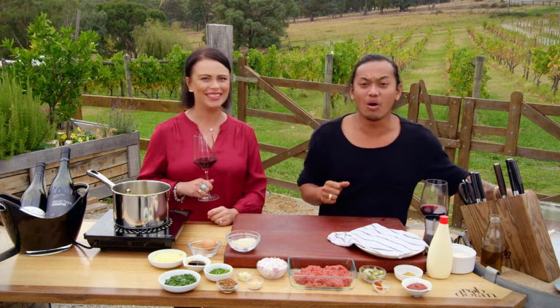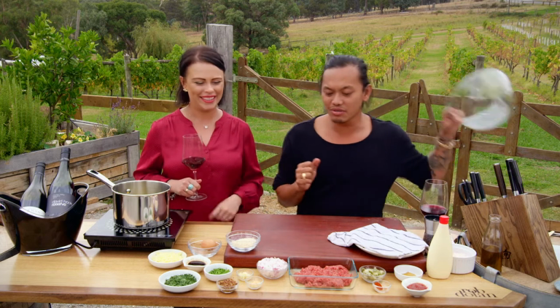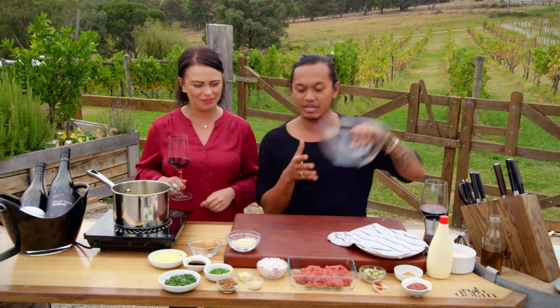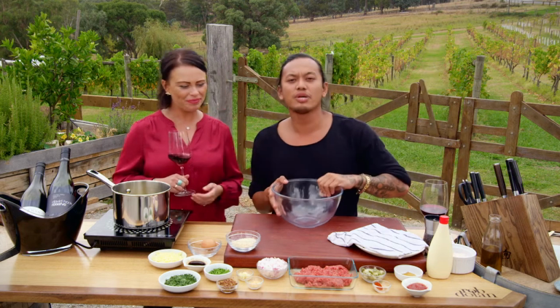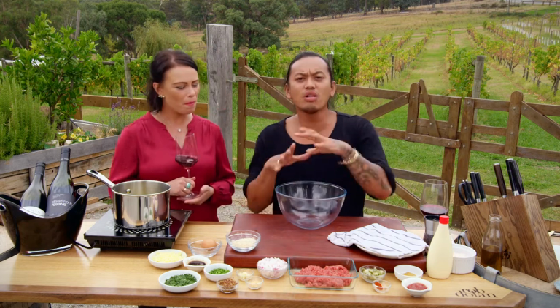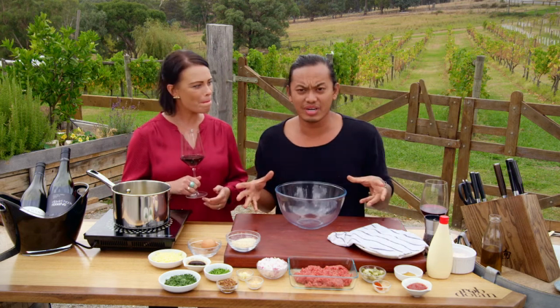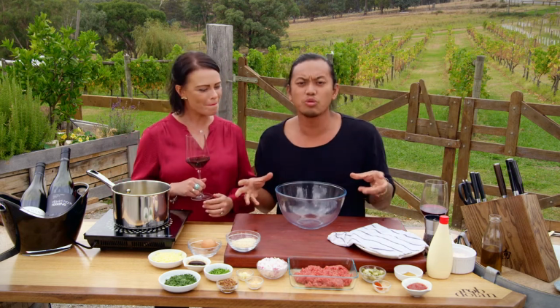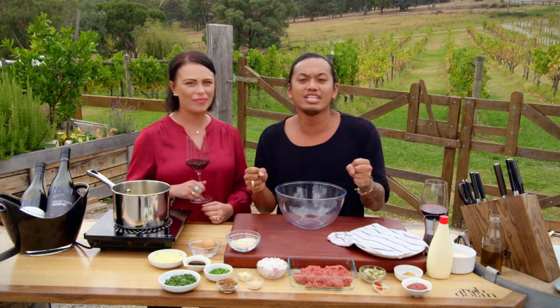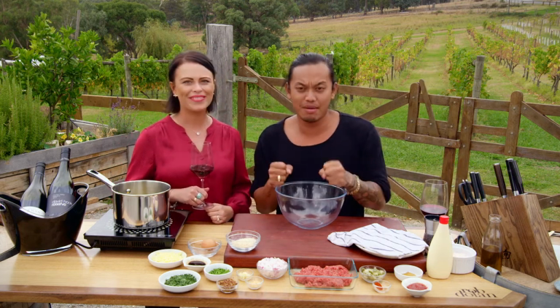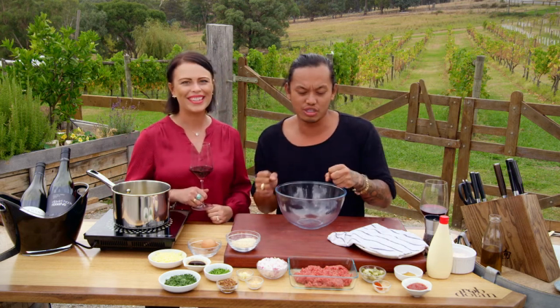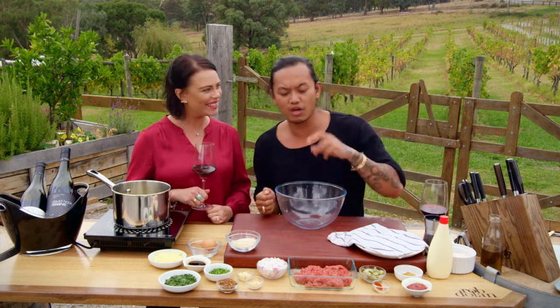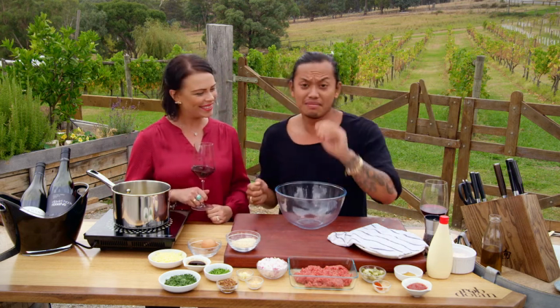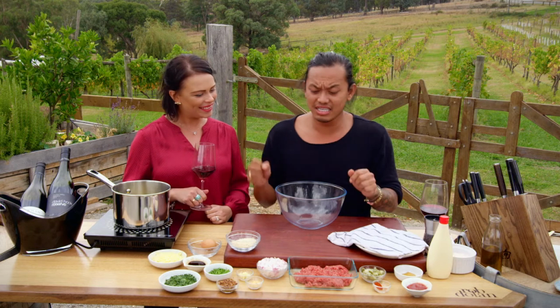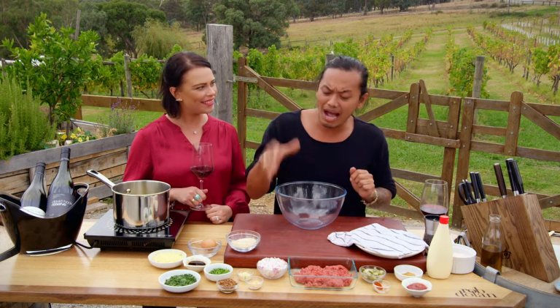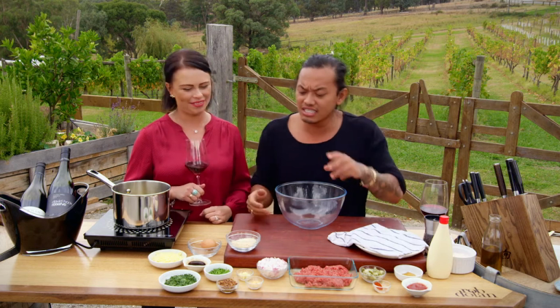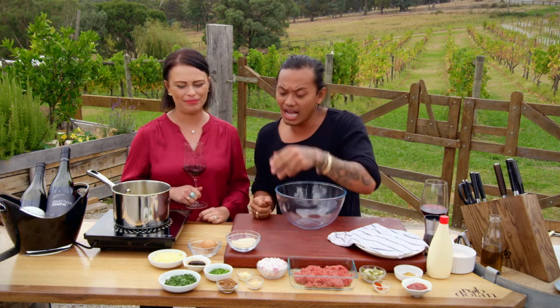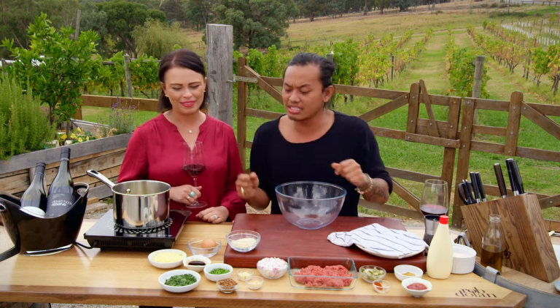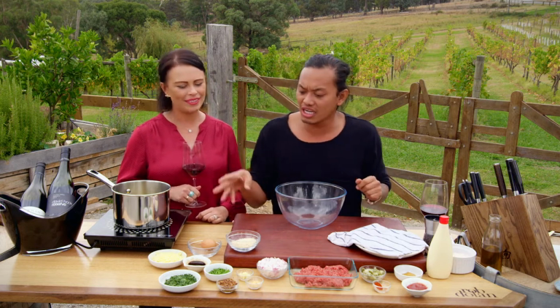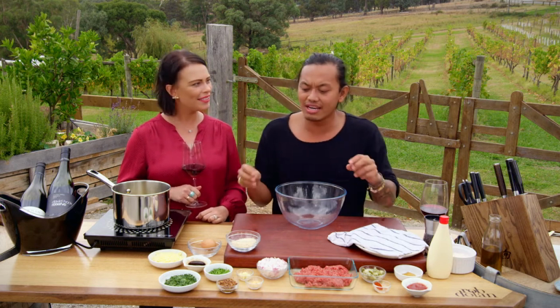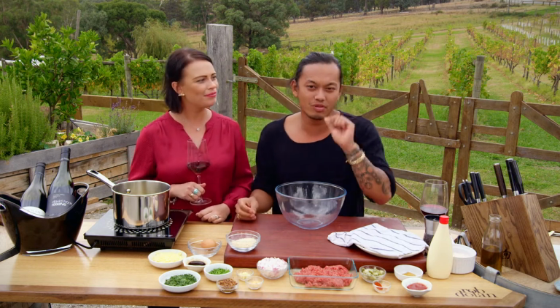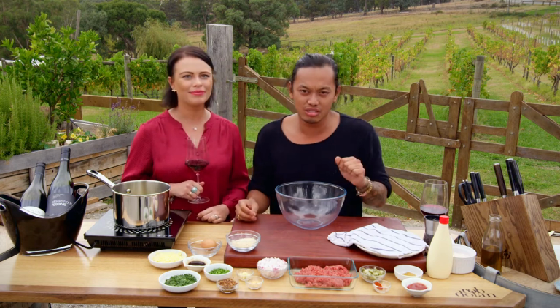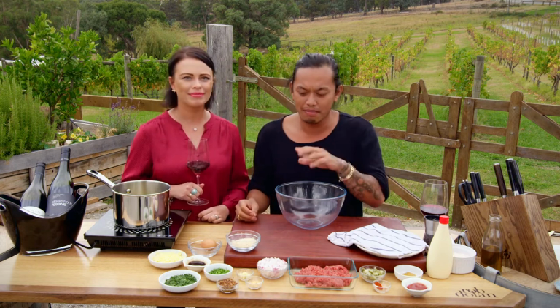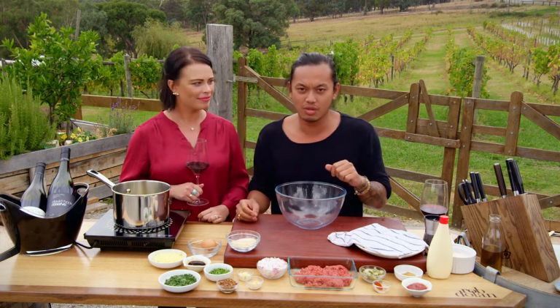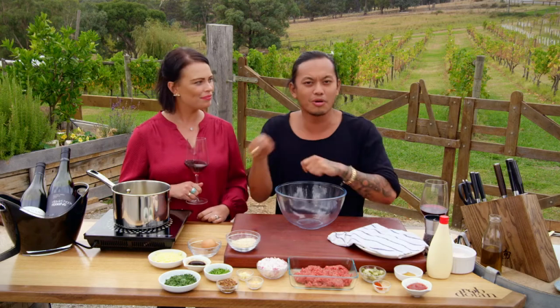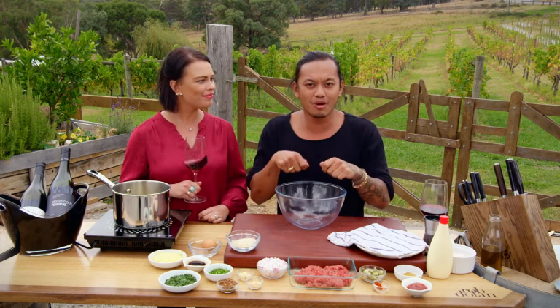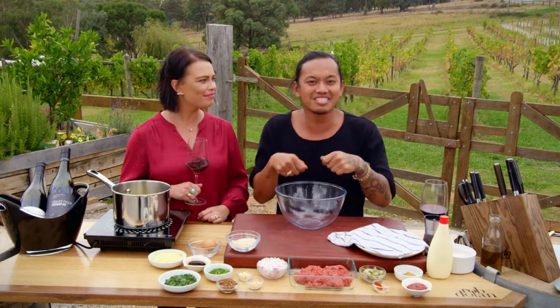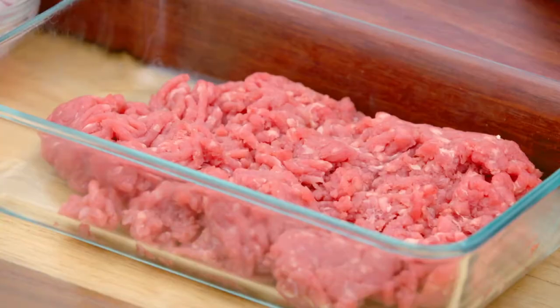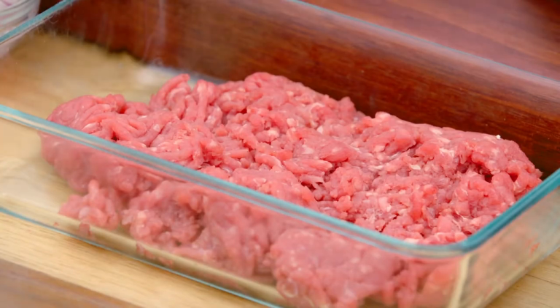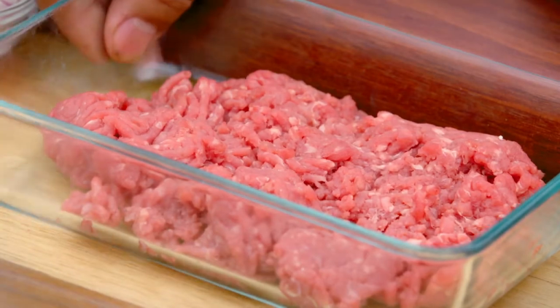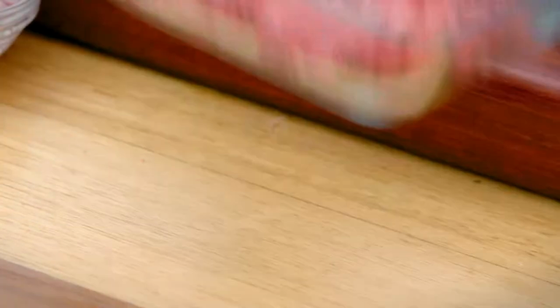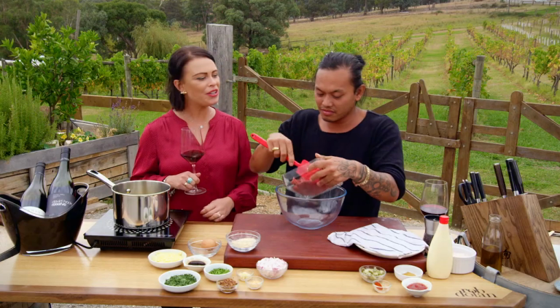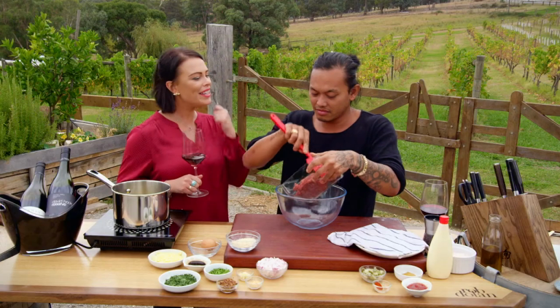All I'm doing here is adding all the ingredients you would put into a hamburger — some meat, onions, garlic, cheese, a little bit of Worcestershire sauce, and mustard as well. Put it all into a bowl and mix it up.